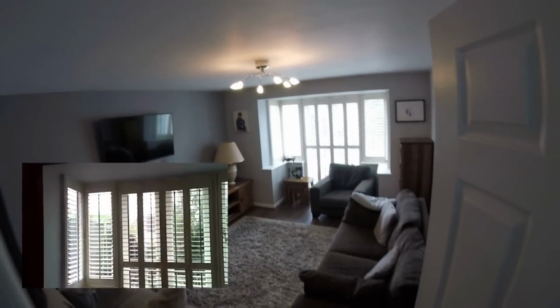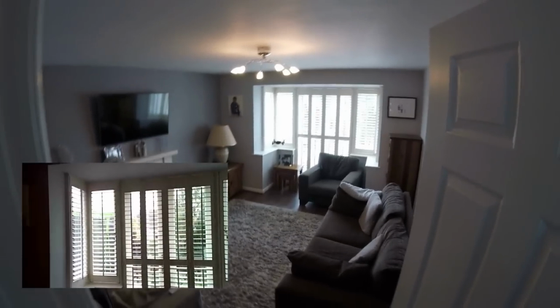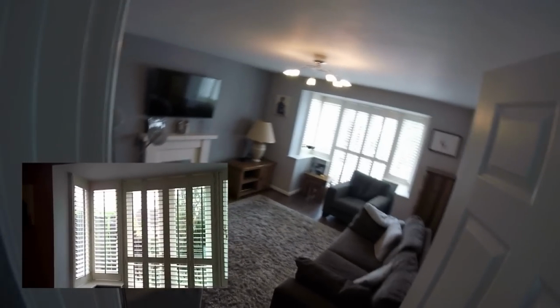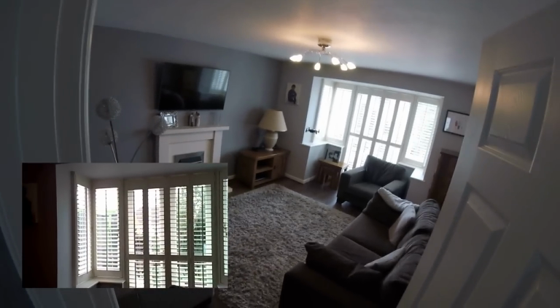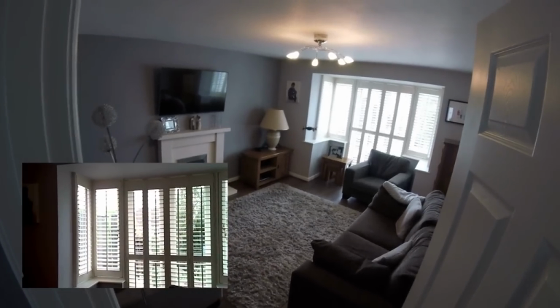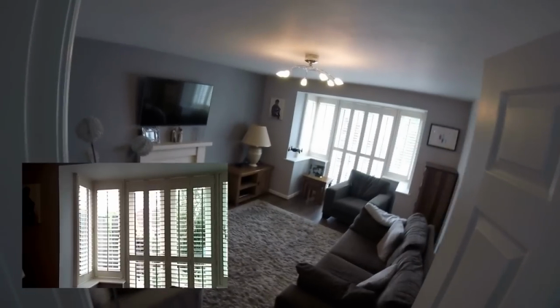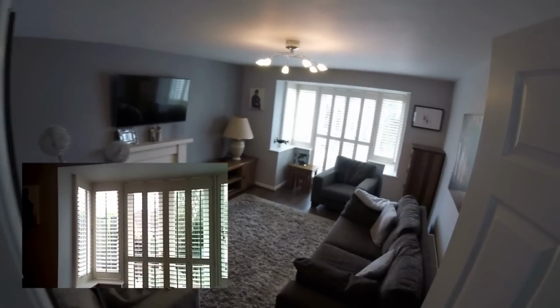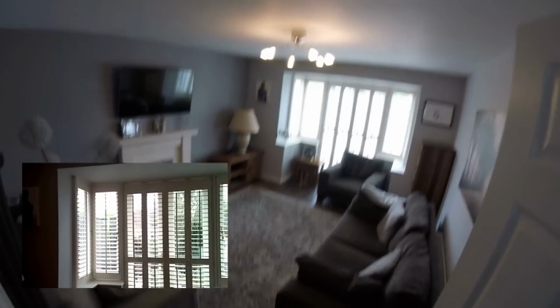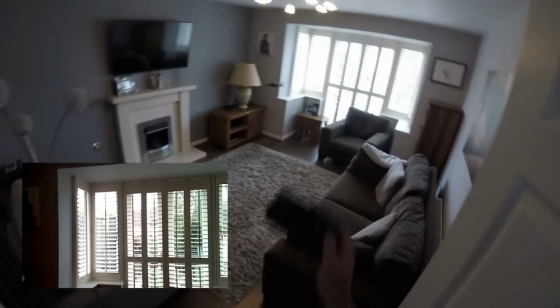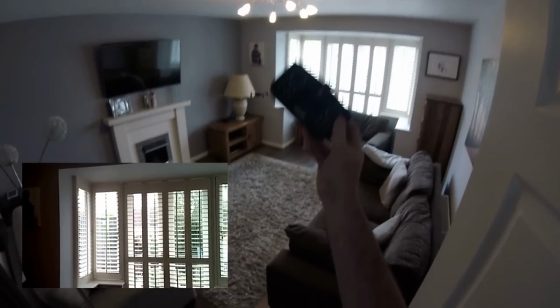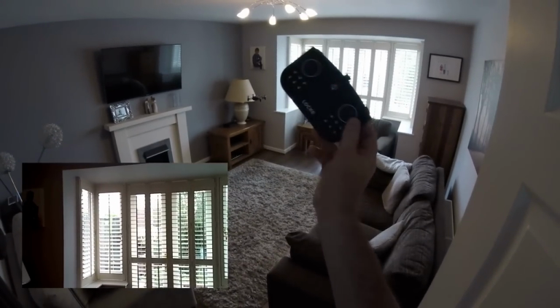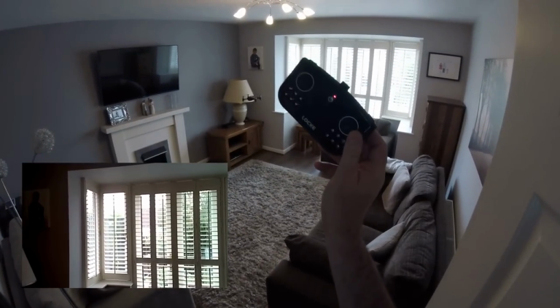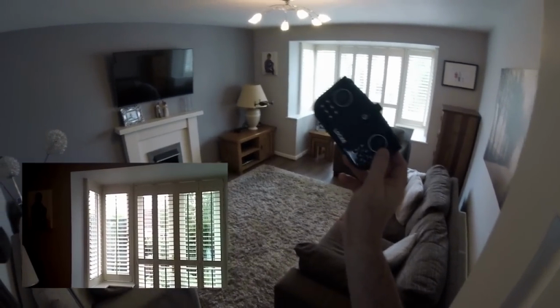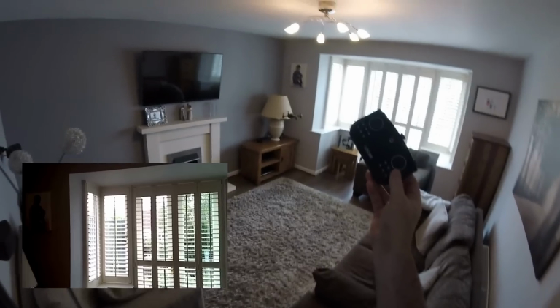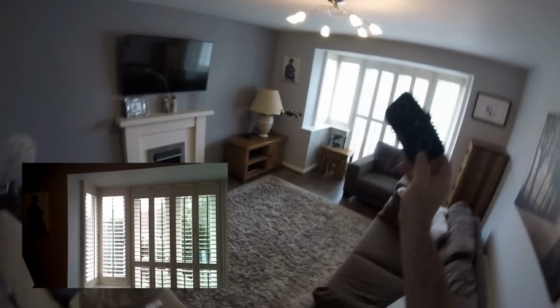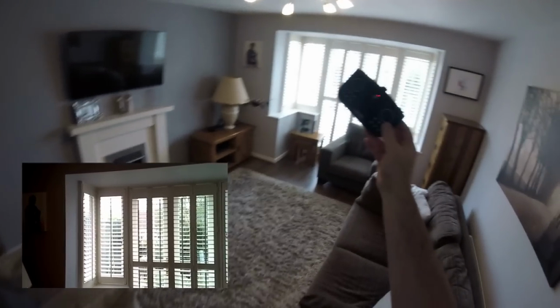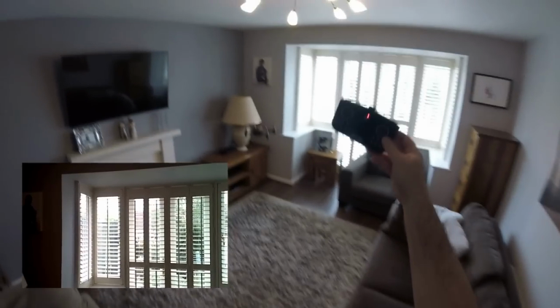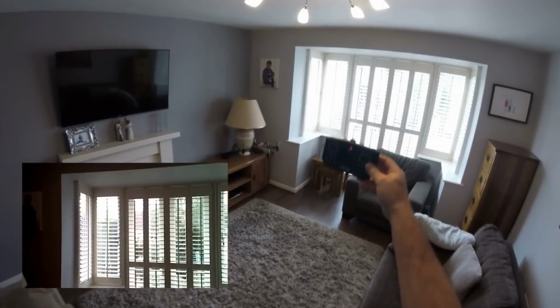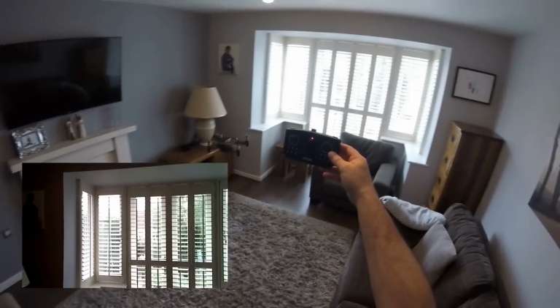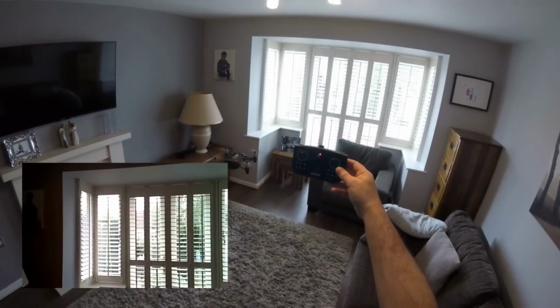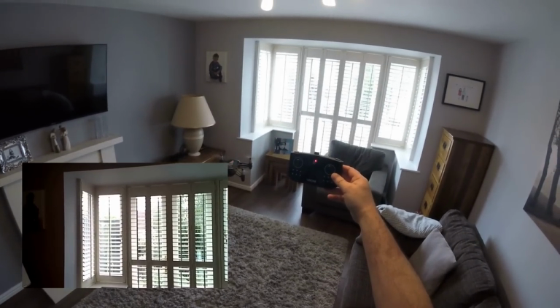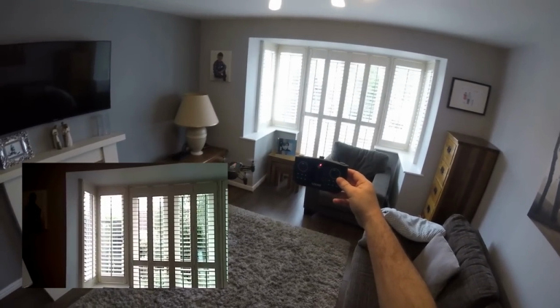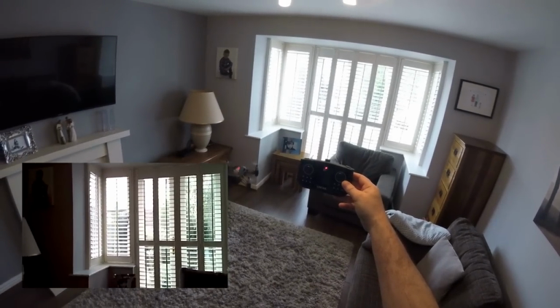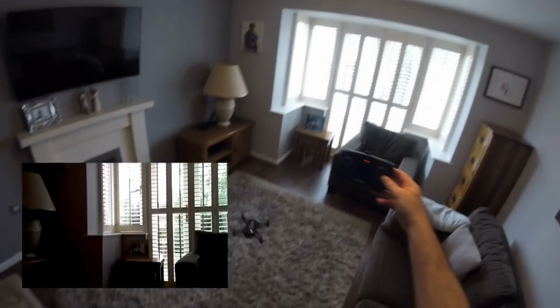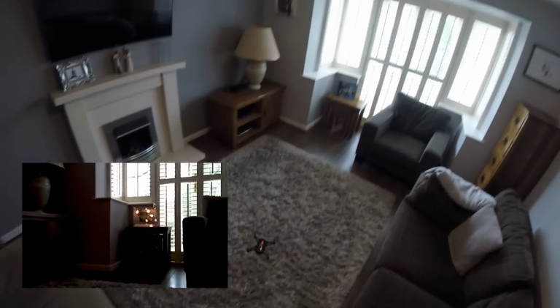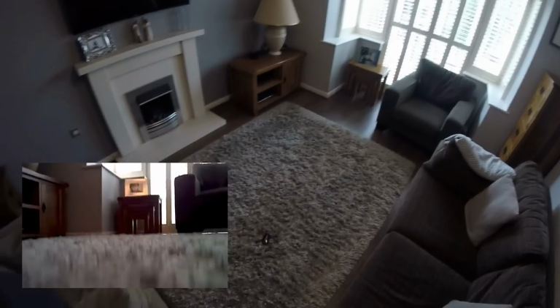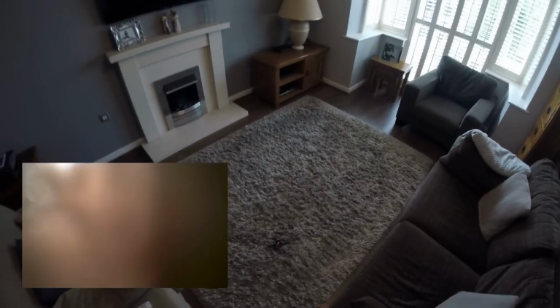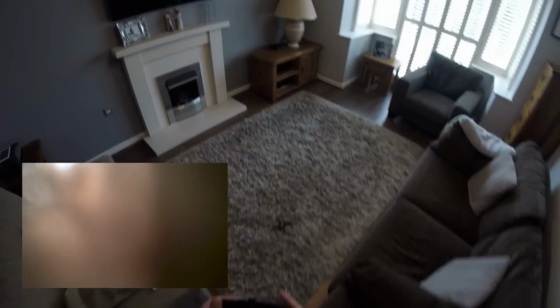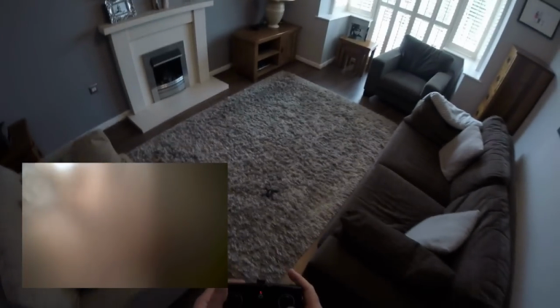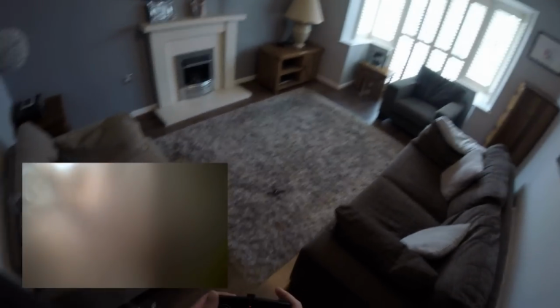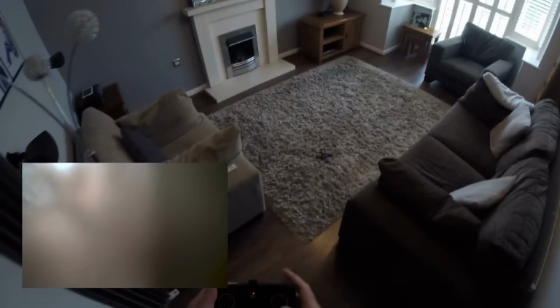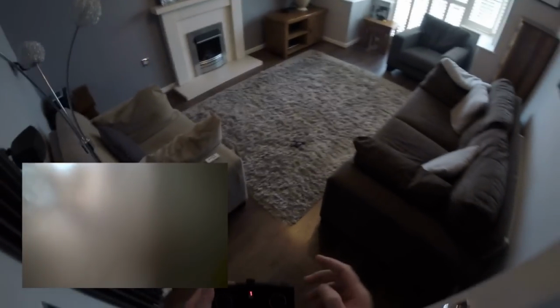For the price of this drone and considering what you get with the controller included, I don't think it's bad at all. You can see I'm totally hands-free and it is really stable. Low battery now, so I think that's a good place to end the video.